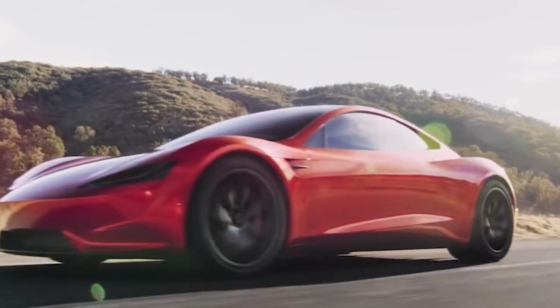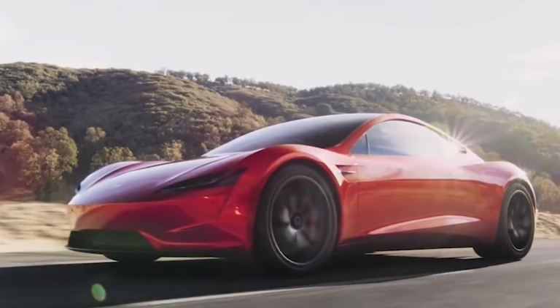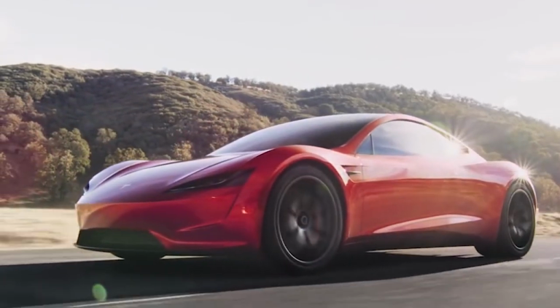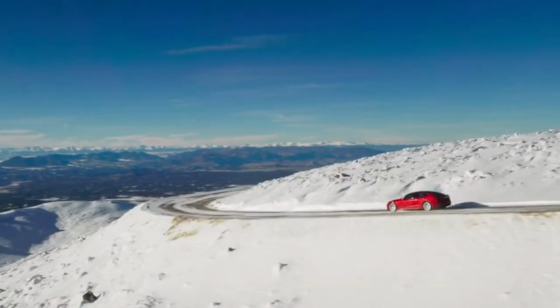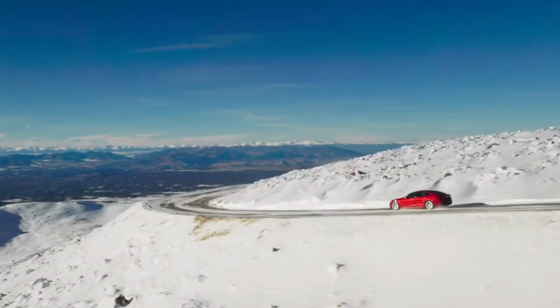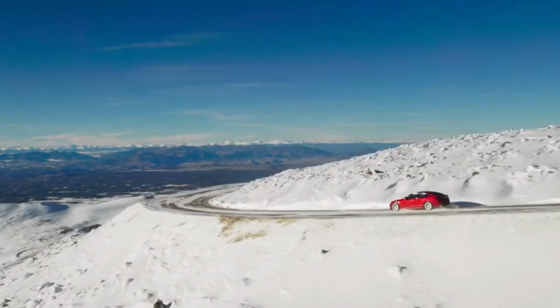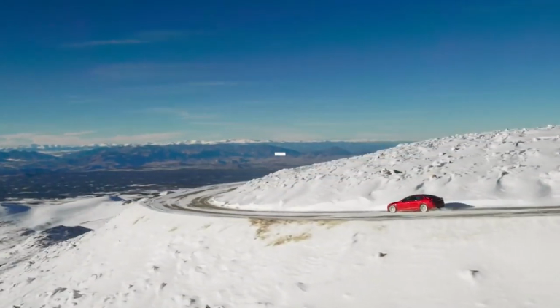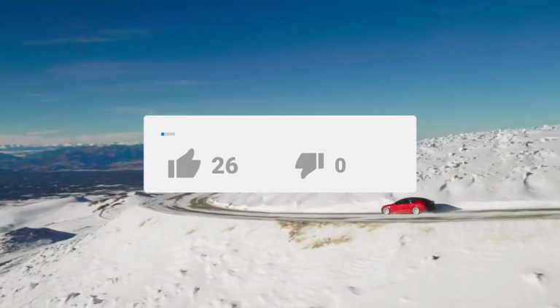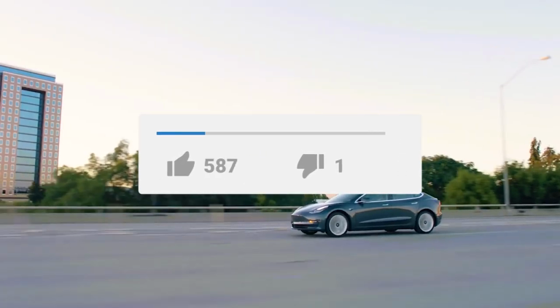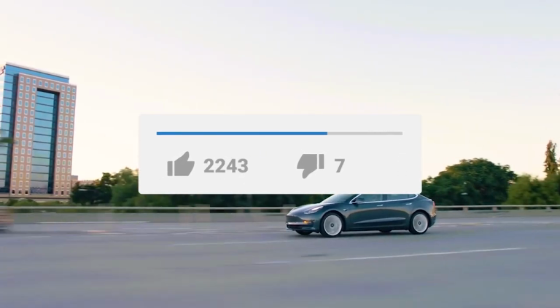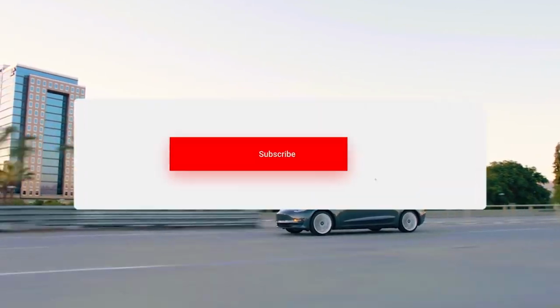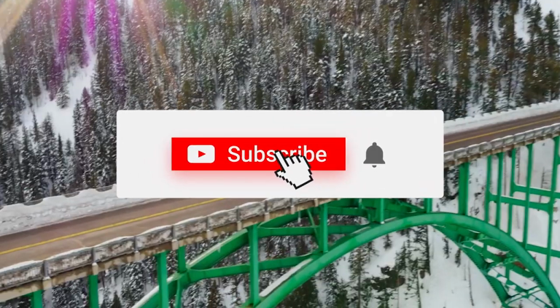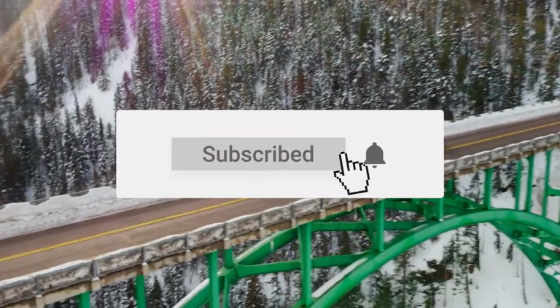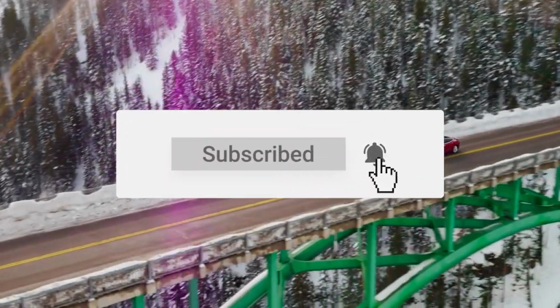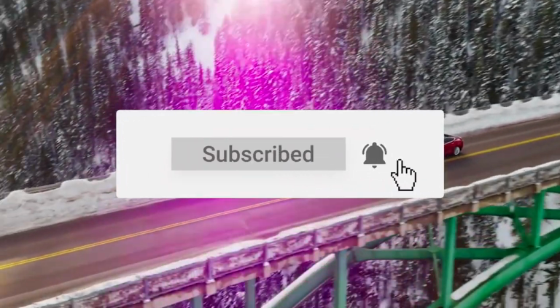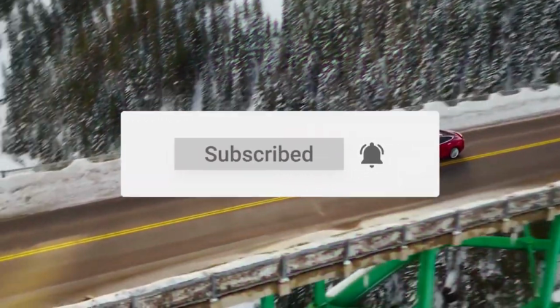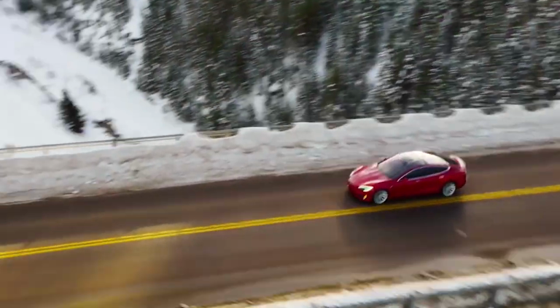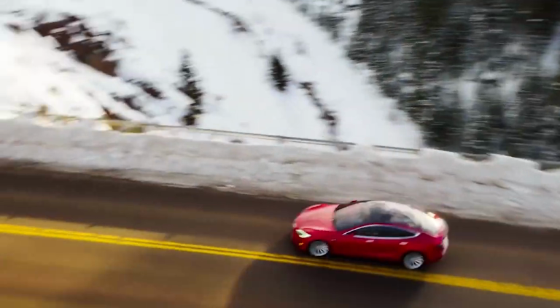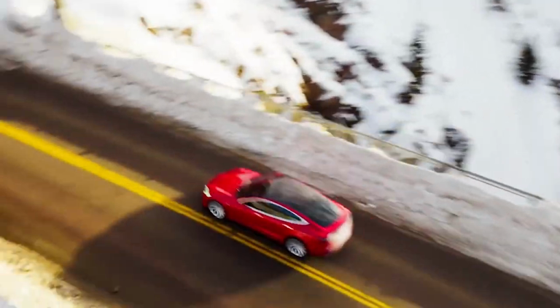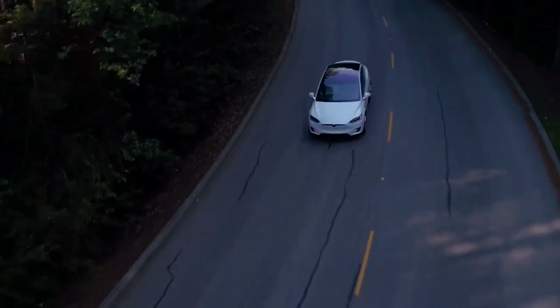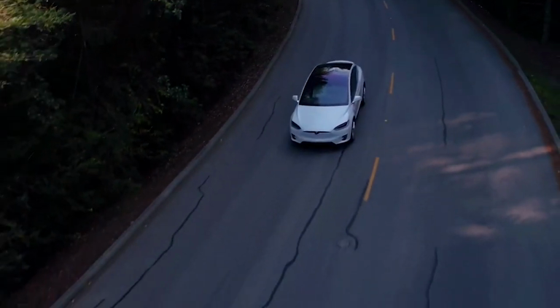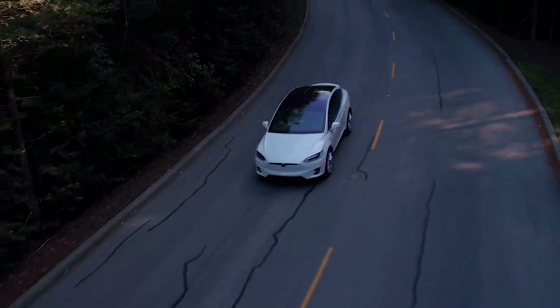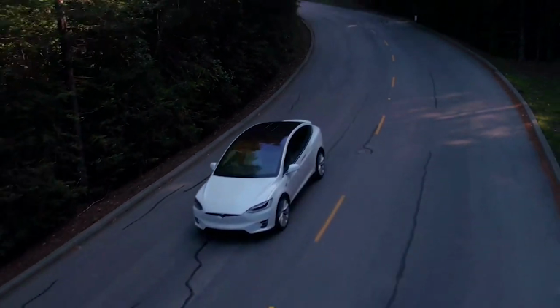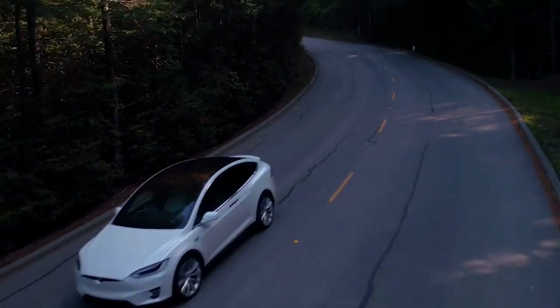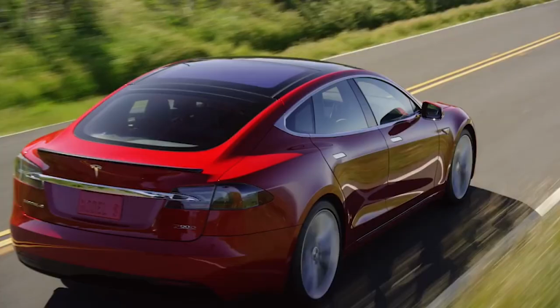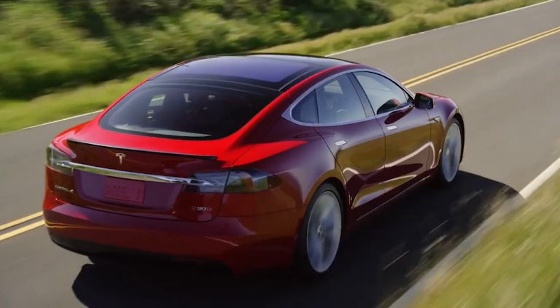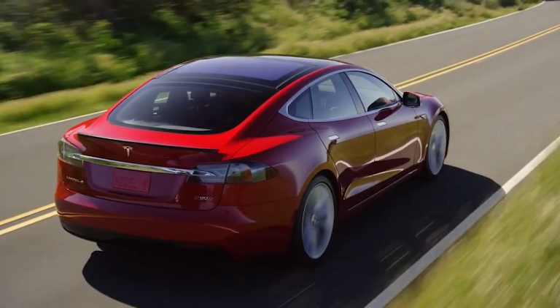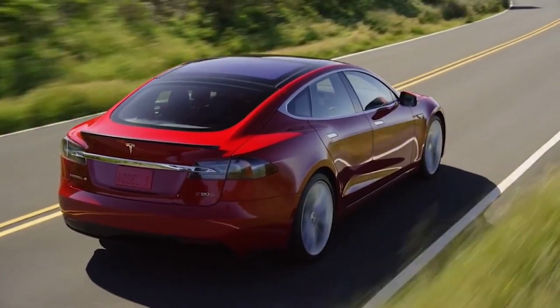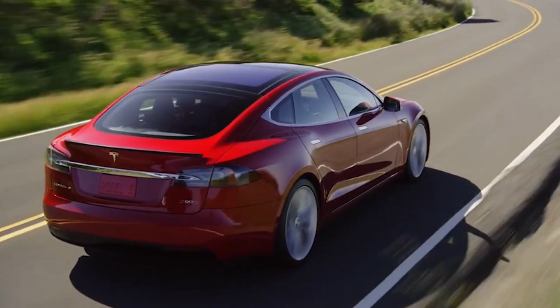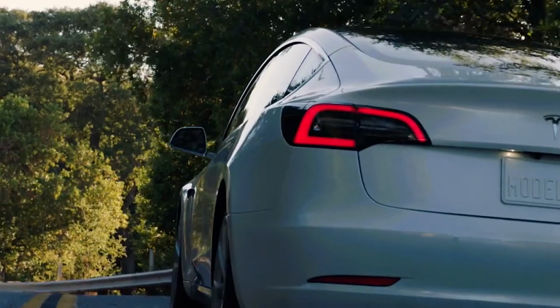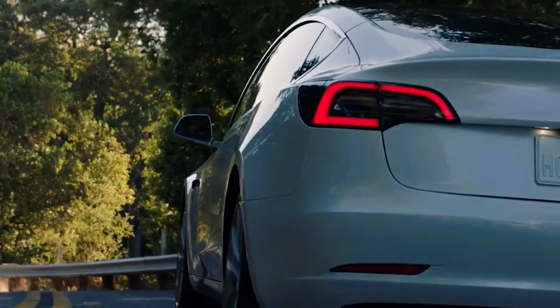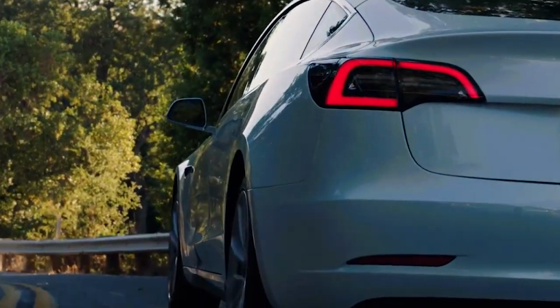That's it for today. If you guys enjoyed the video, make sure to hit that like button. Don't forget to subscribe and turn on that notification bell so you never miss out on any future content we'll produce for you guys. We're signing off now, but we'll be sure to catch you all in the next one.